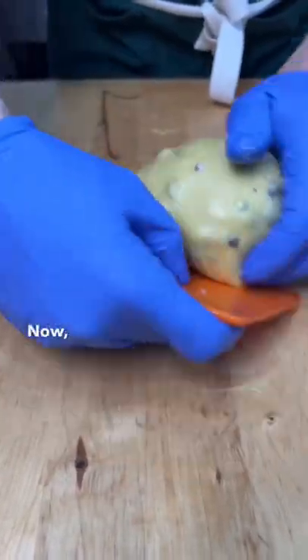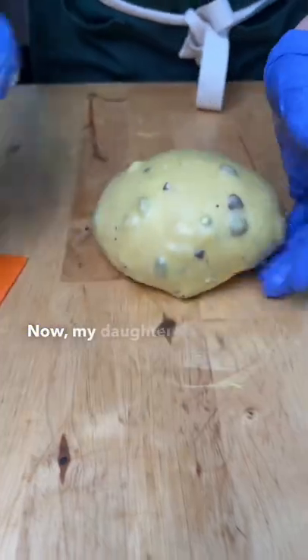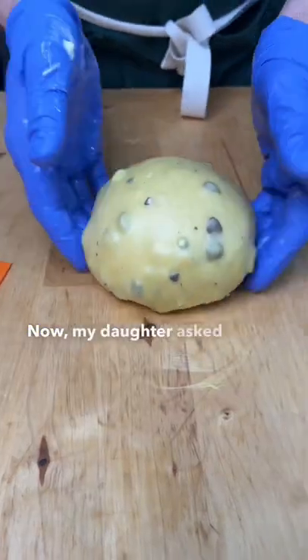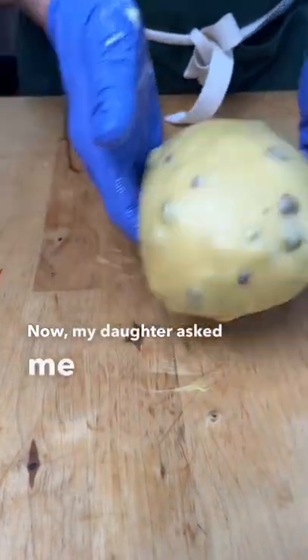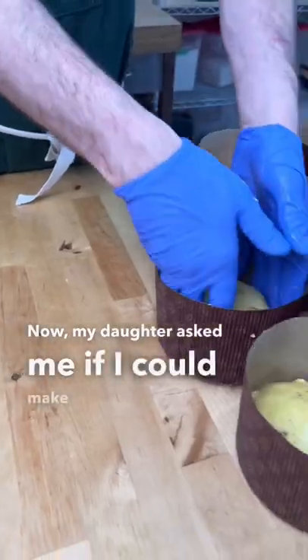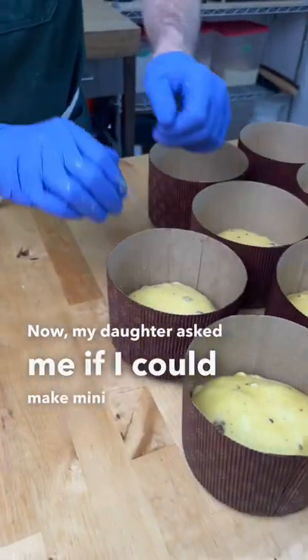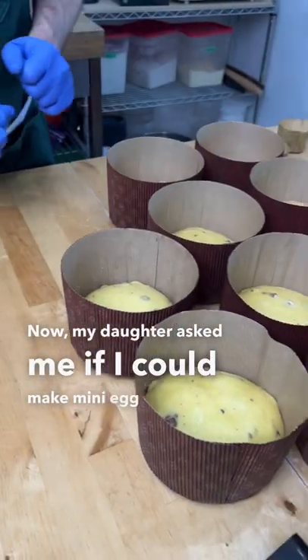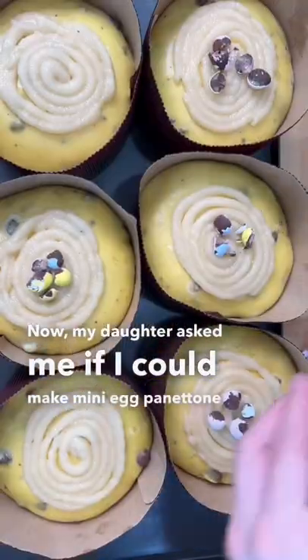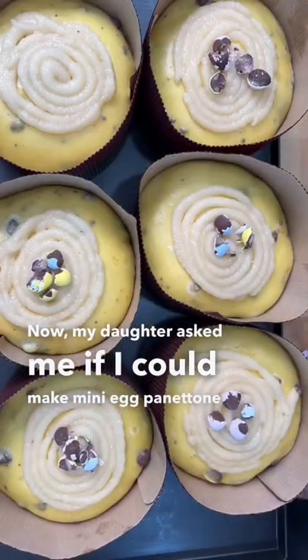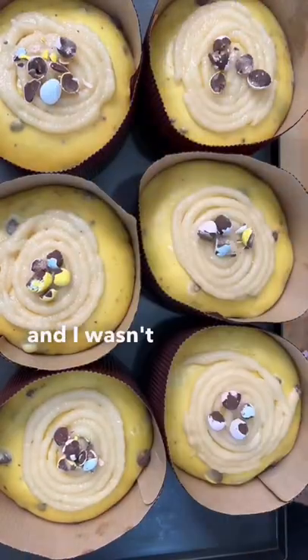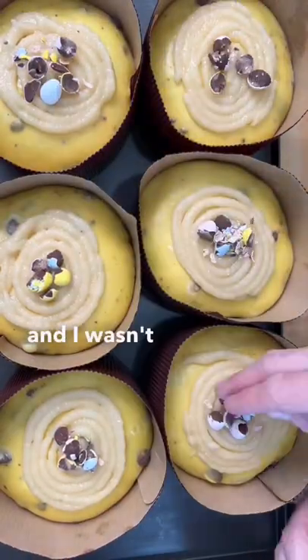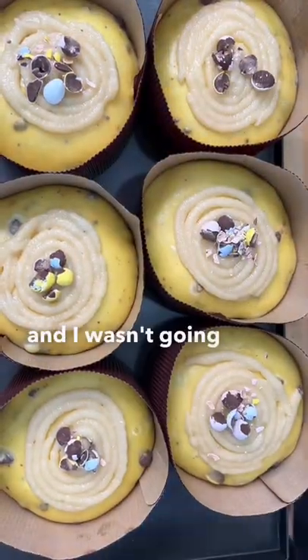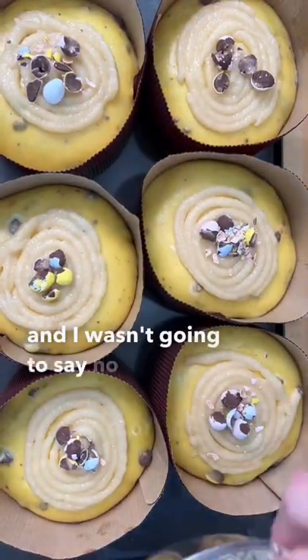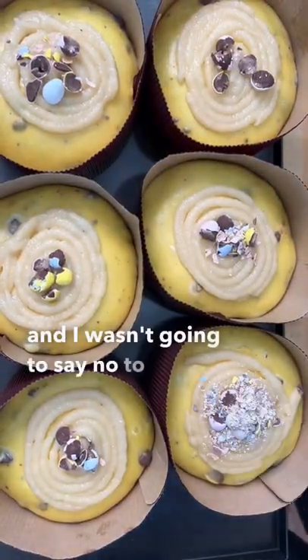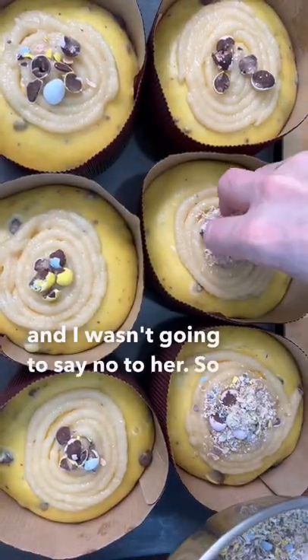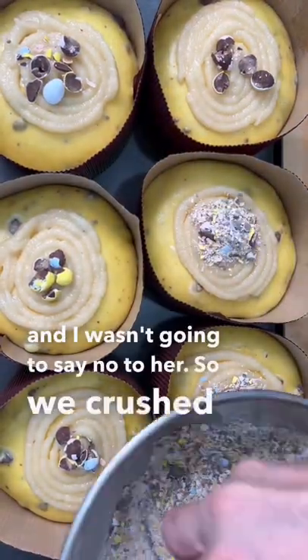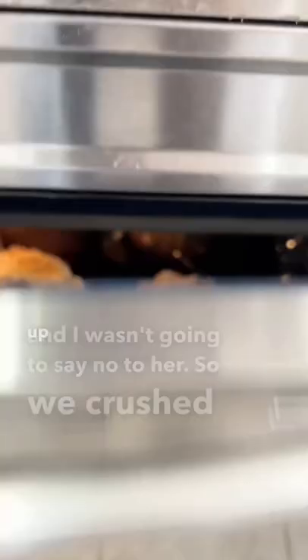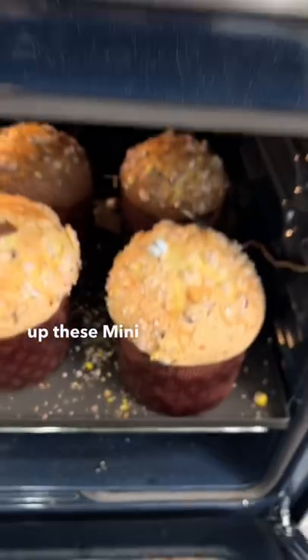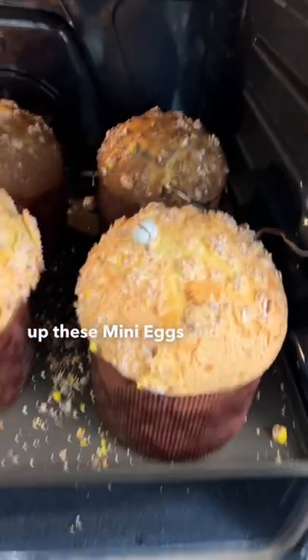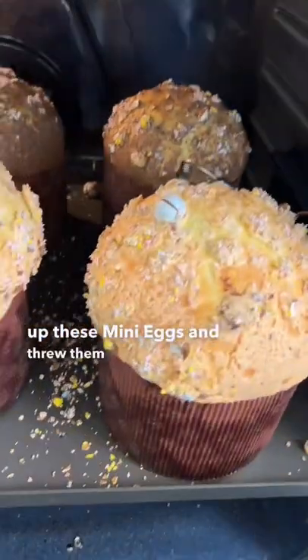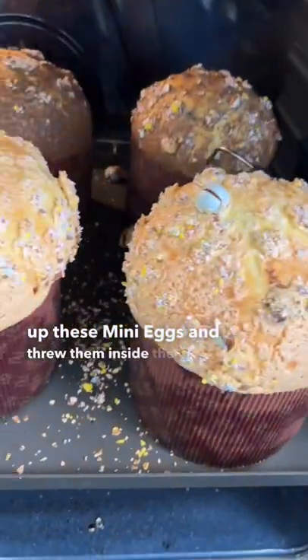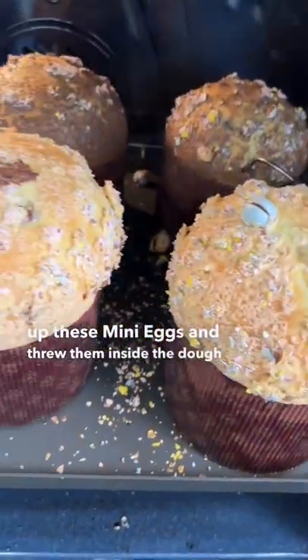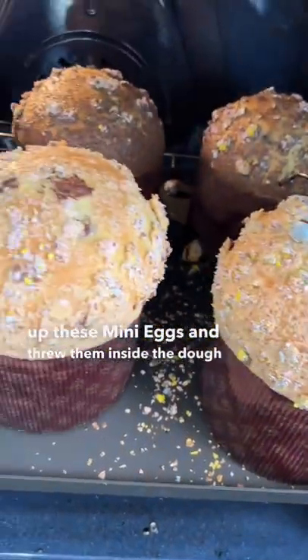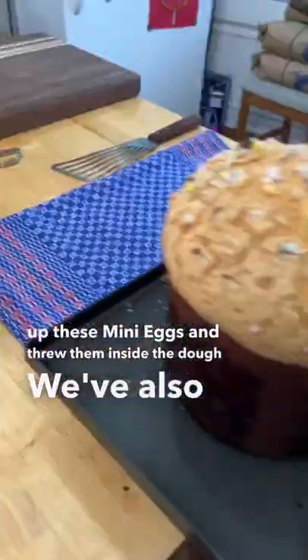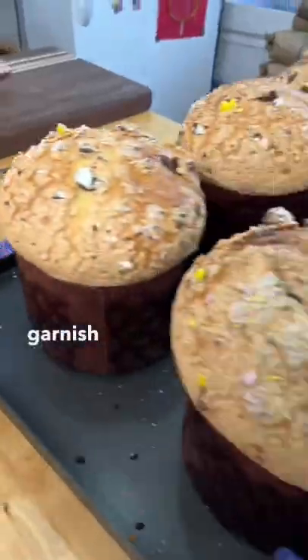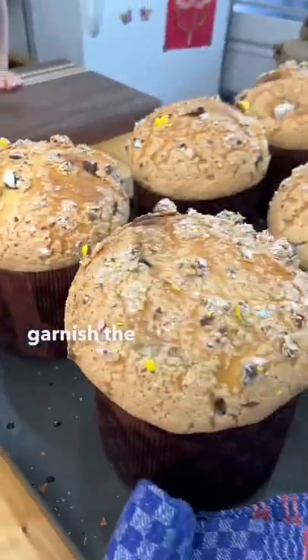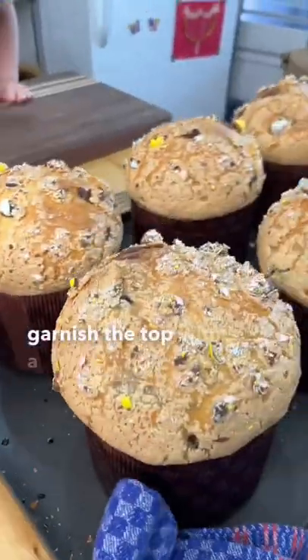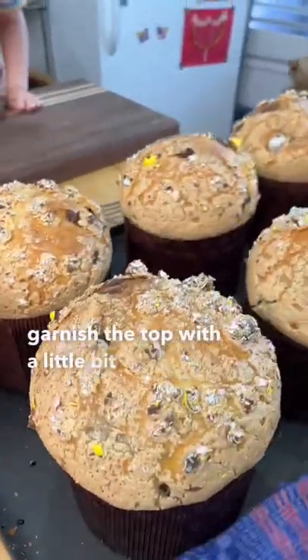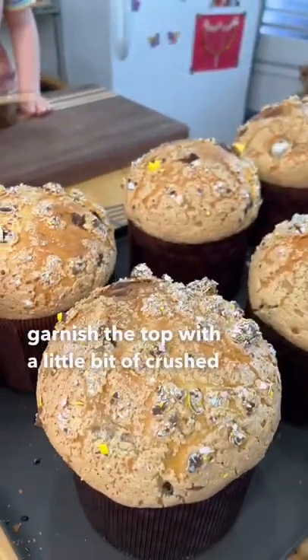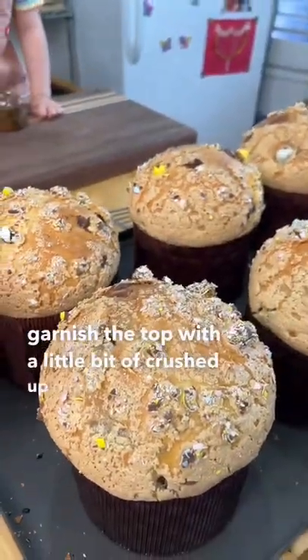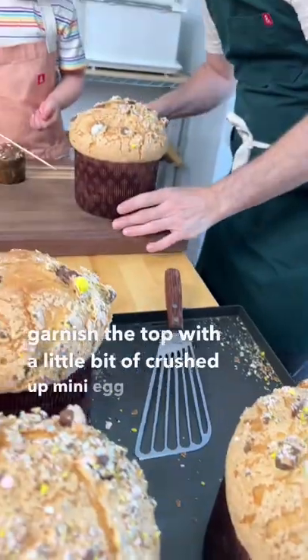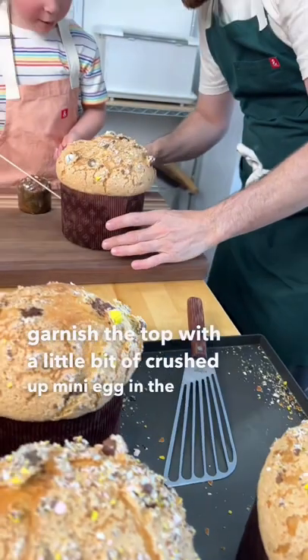Now, my daughter asked me if I could make mini egg panettone, and I wasn't going to say no to her, so we crushed up these mini eggs and threw them inside the dough. We've also garnished the top with a little bit of crushed up mini egg in the glaze.